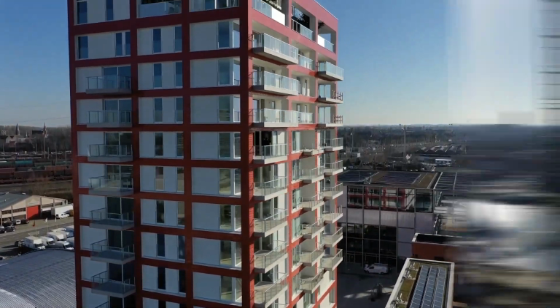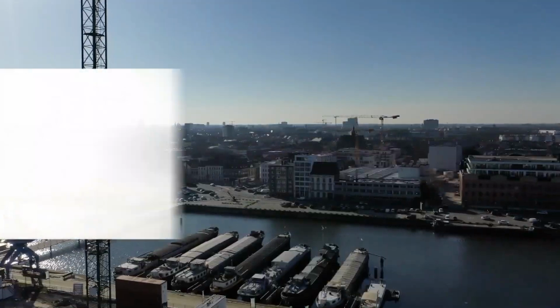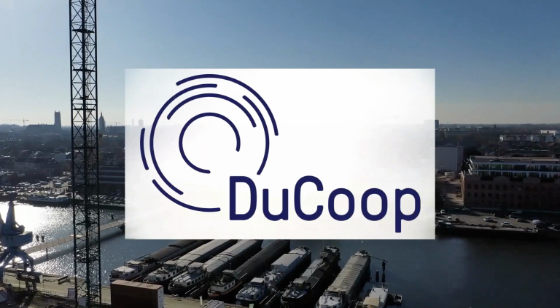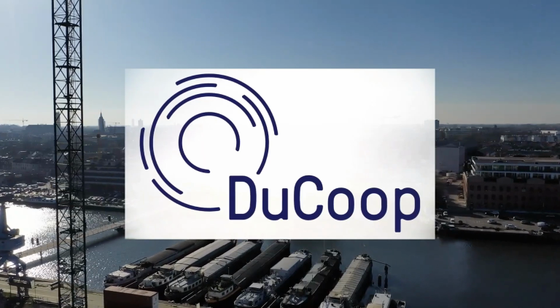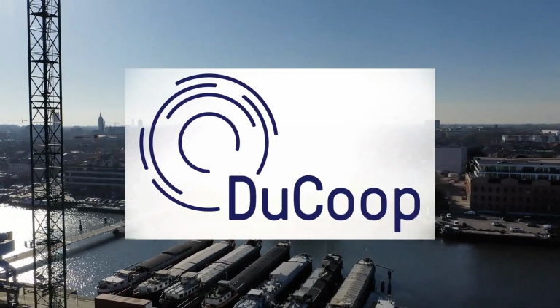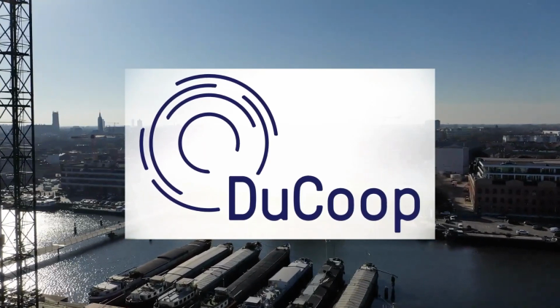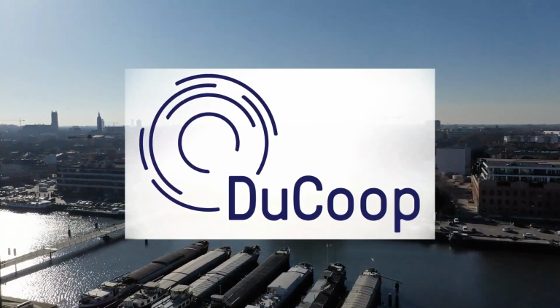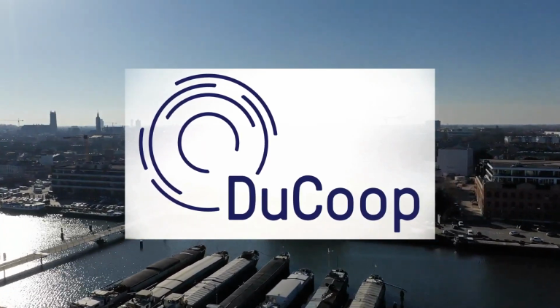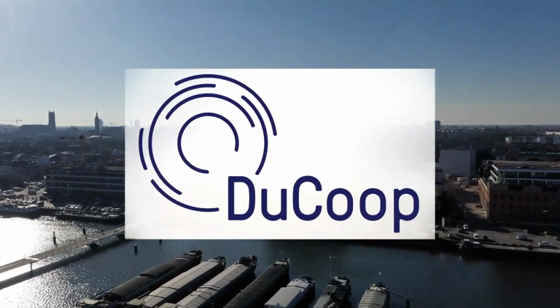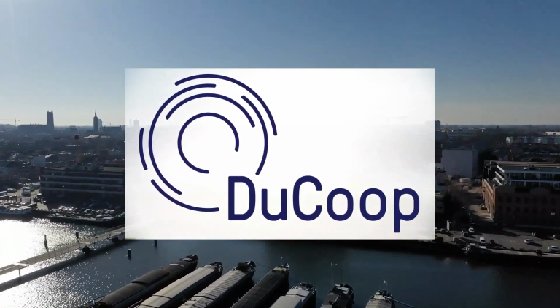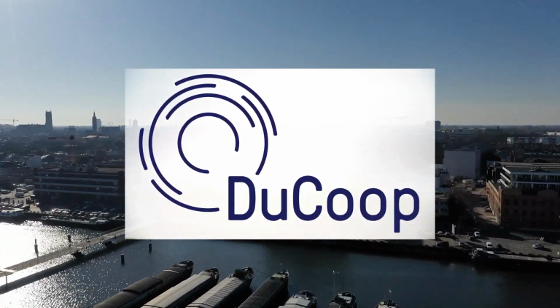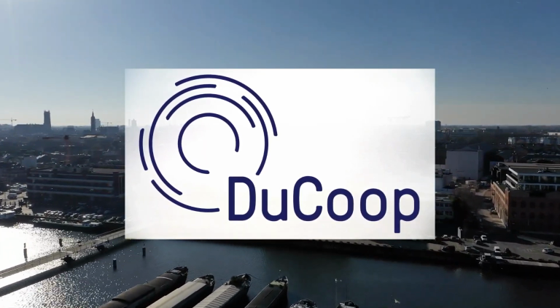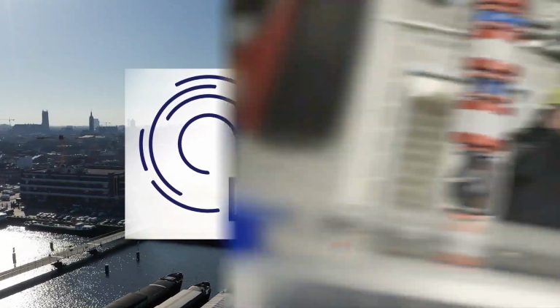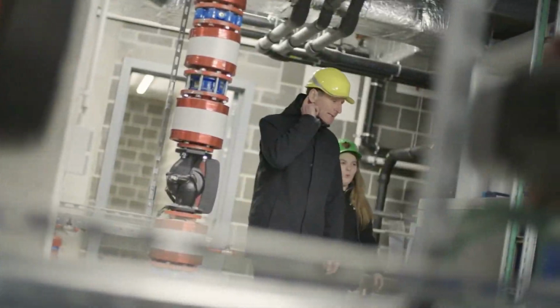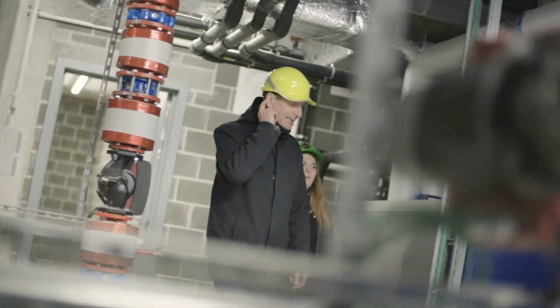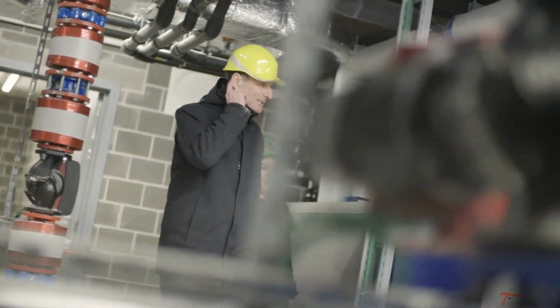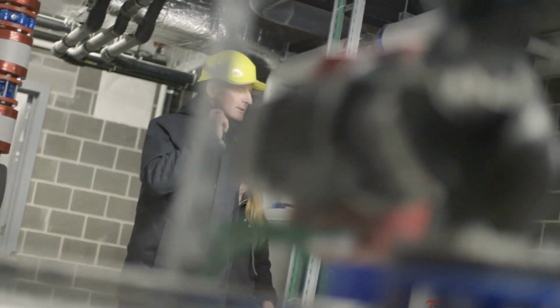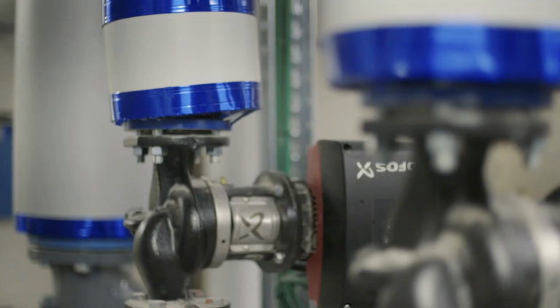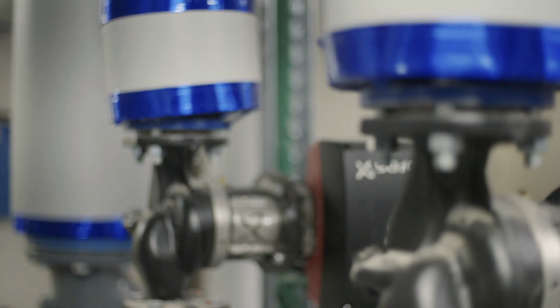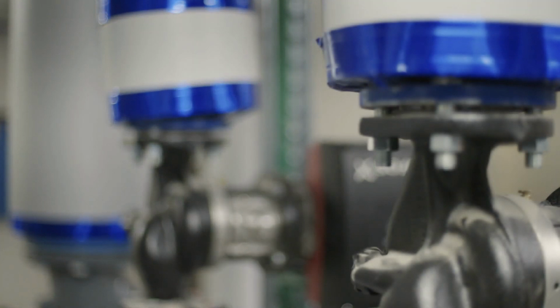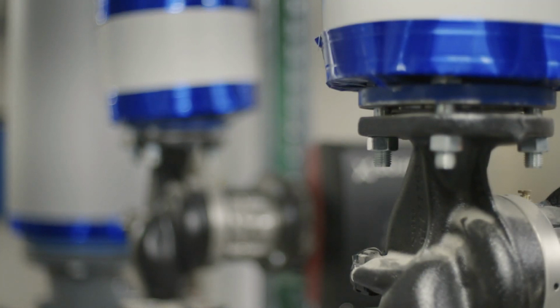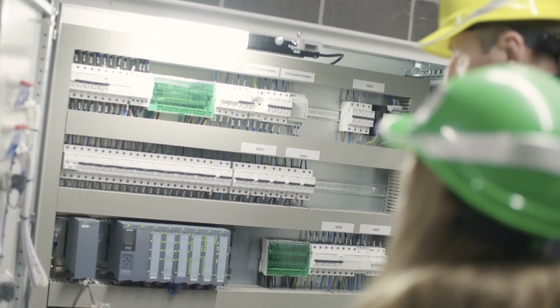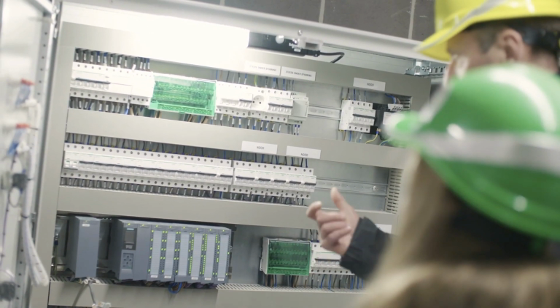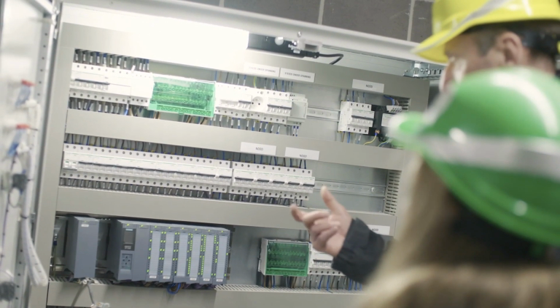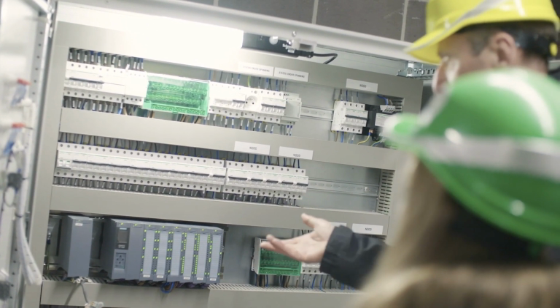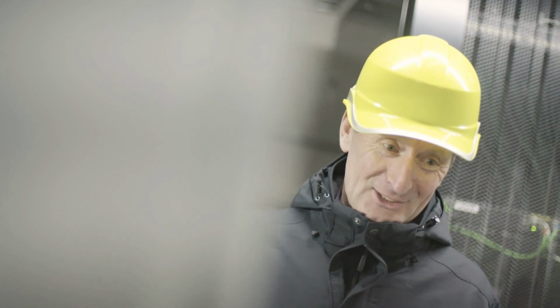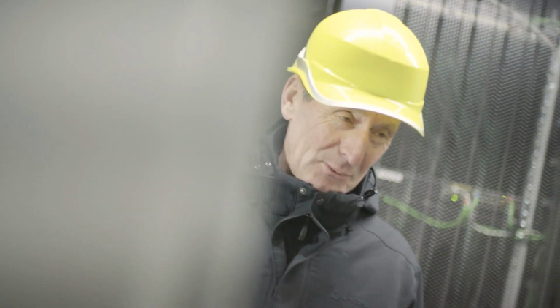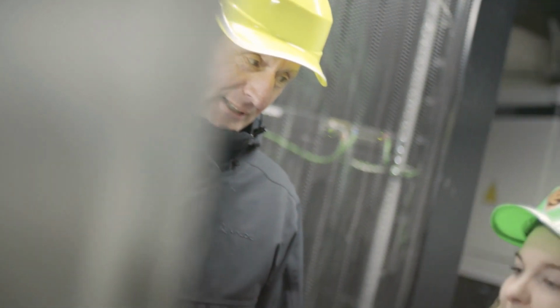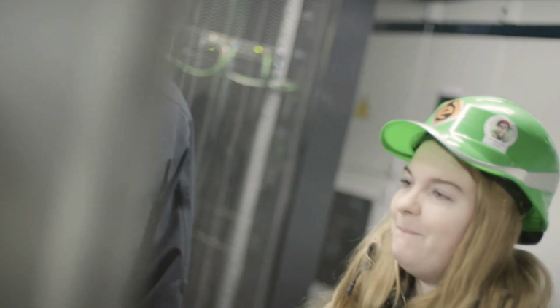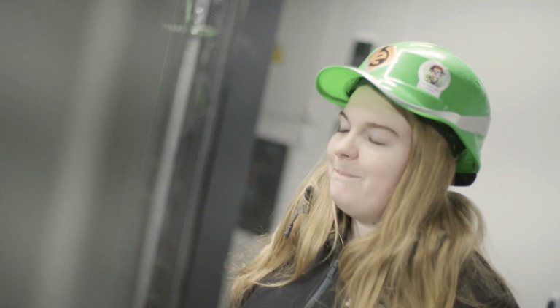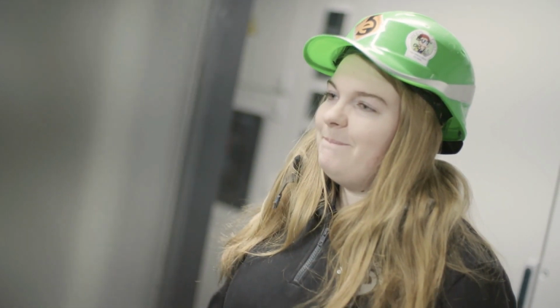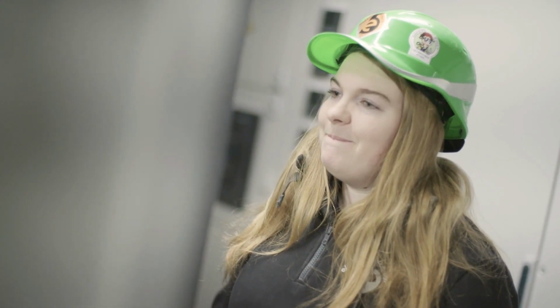Welcome to De Nieuwe Docken in Gent, the first circular district in Flanders. De Koop is a sustainability cooperative that realized pioneering innovative applications in De Nieuwe Docken and demonstrates circularity in real estate.